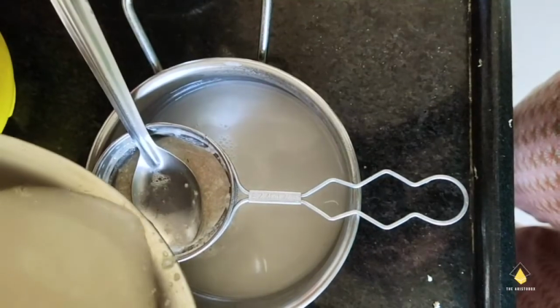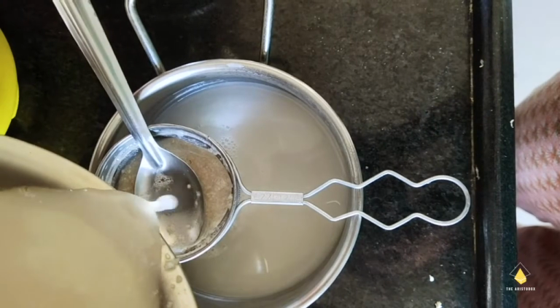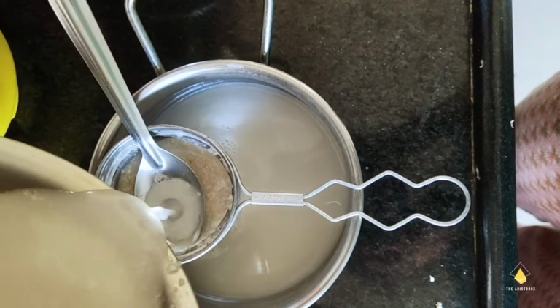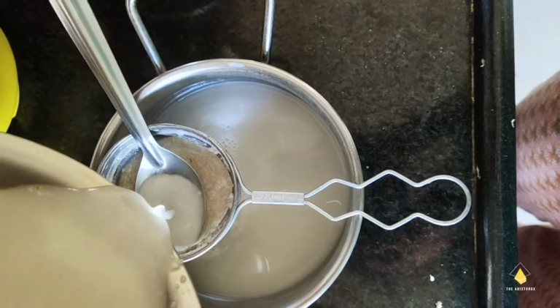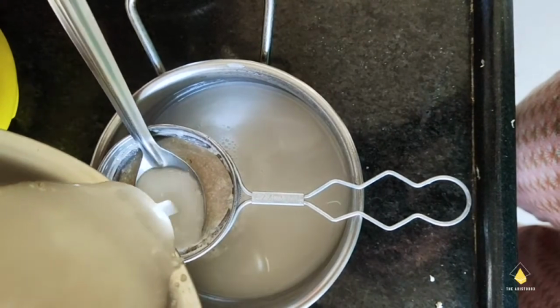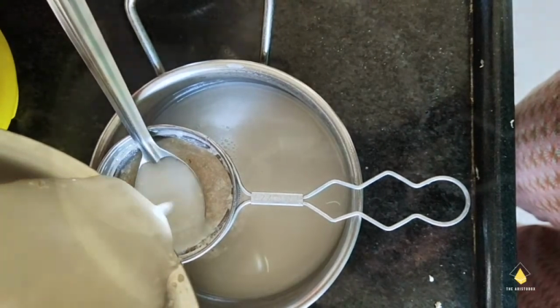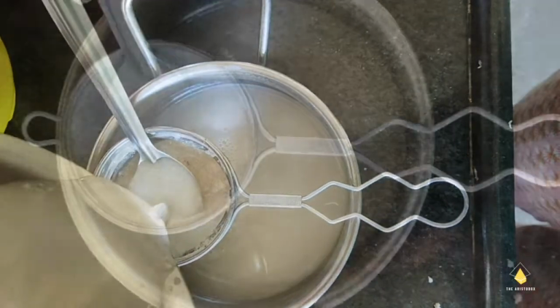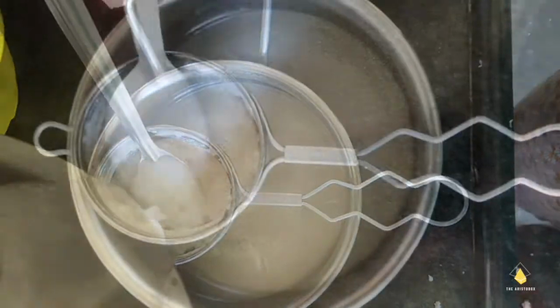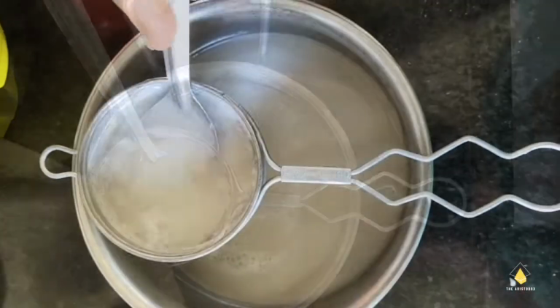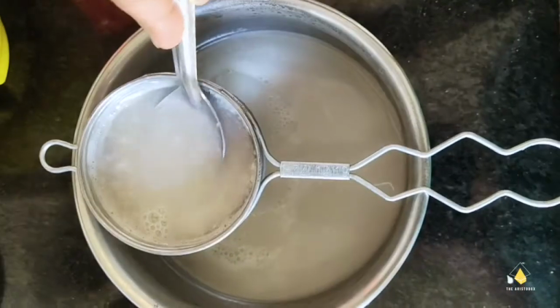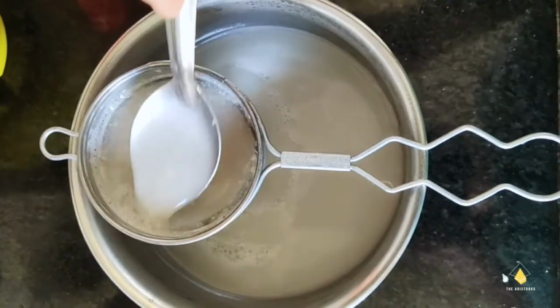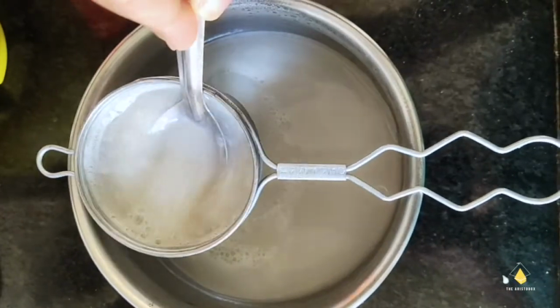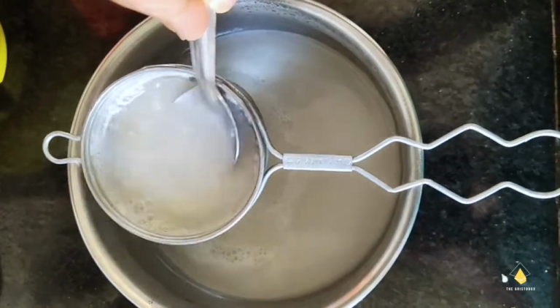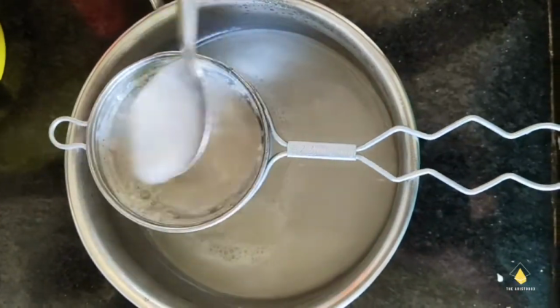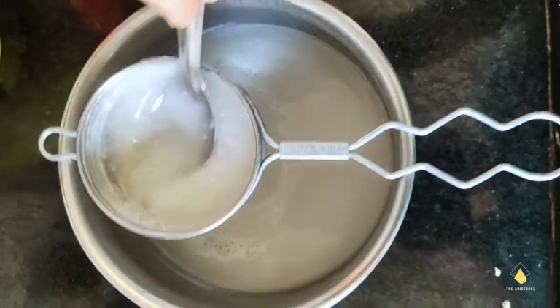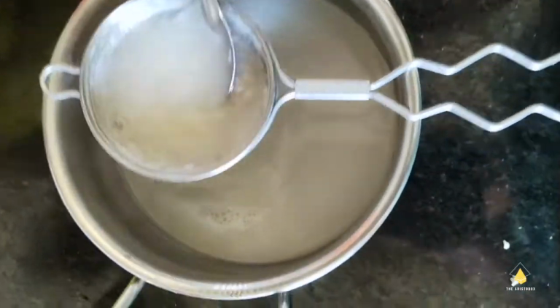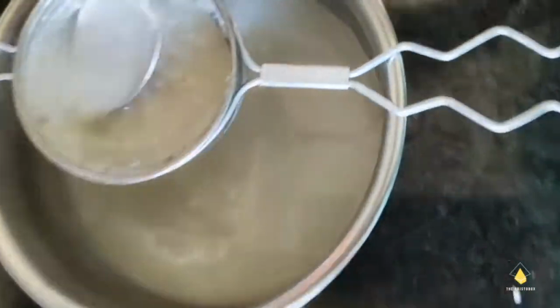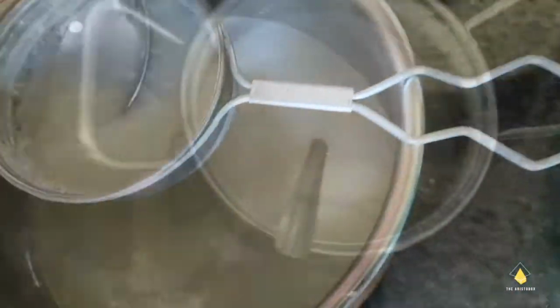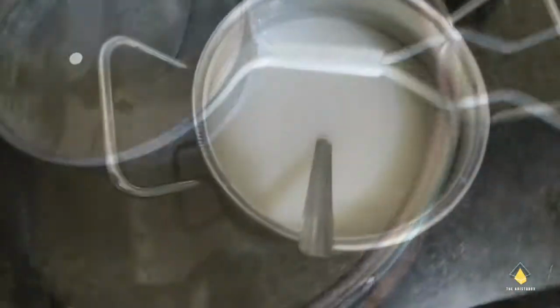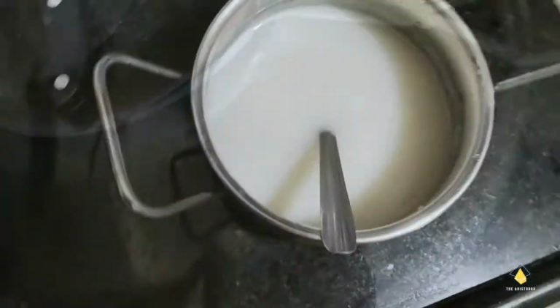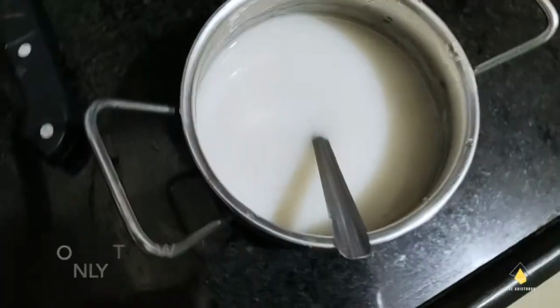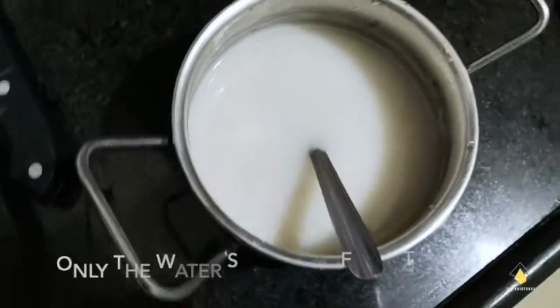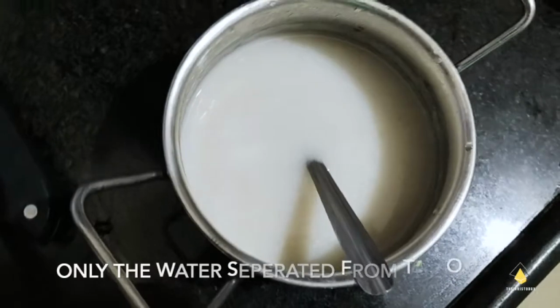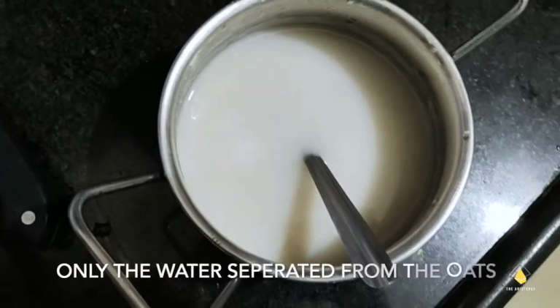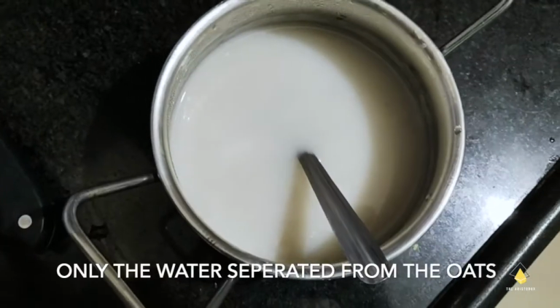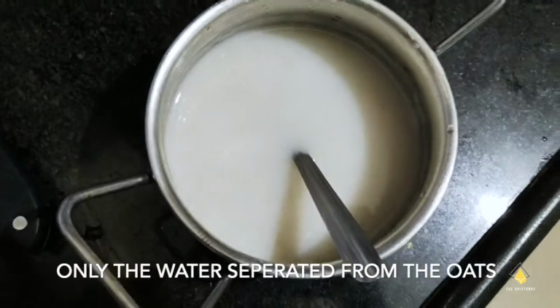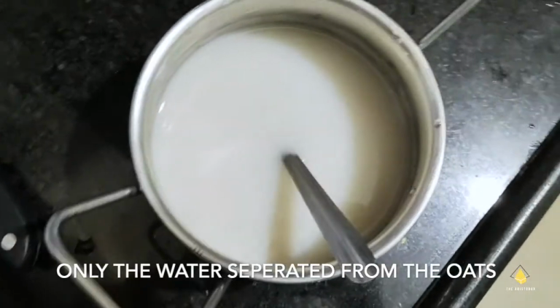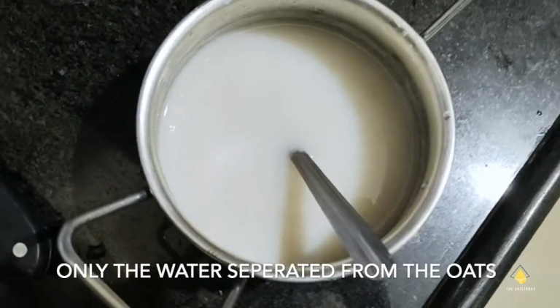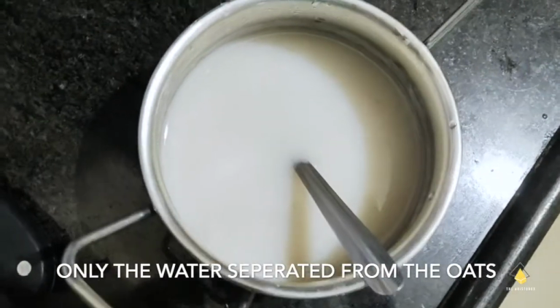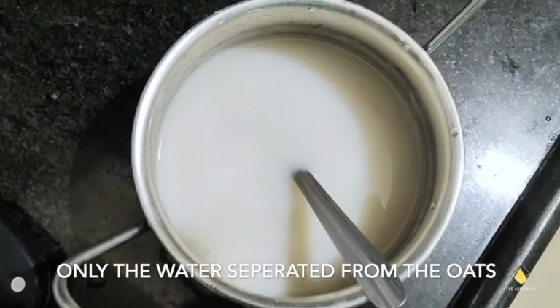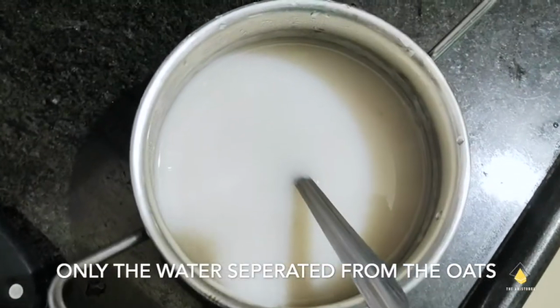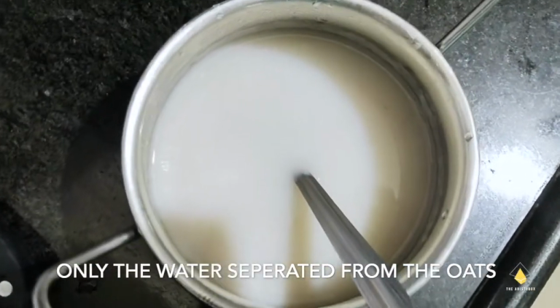First we're going to boil oats using extra water so that it over-boils and we get this water separated from the oats.